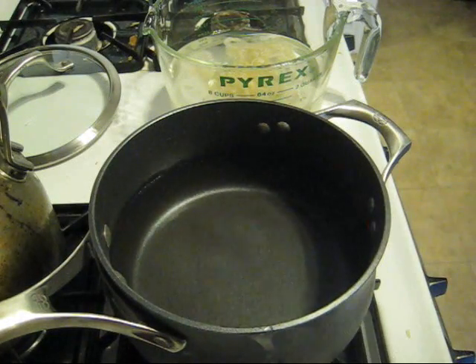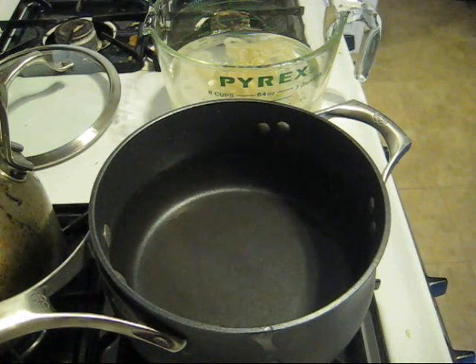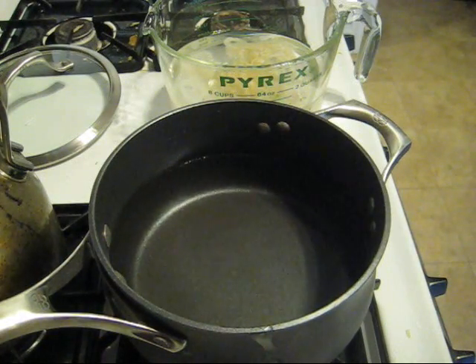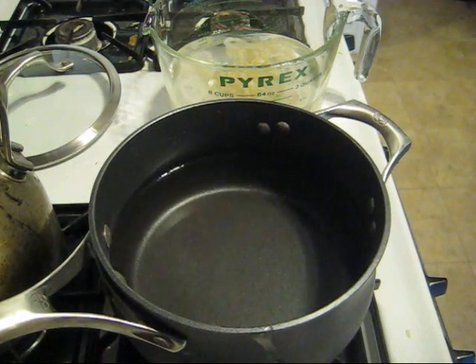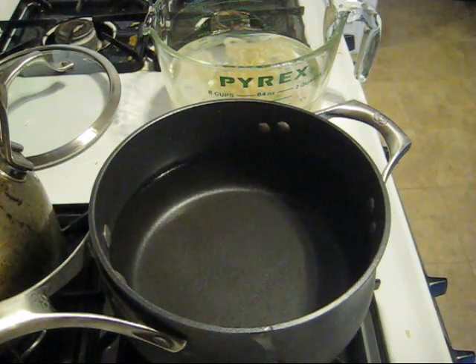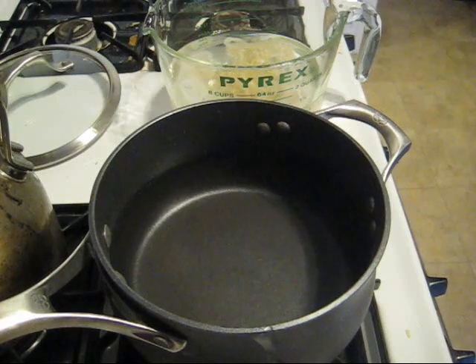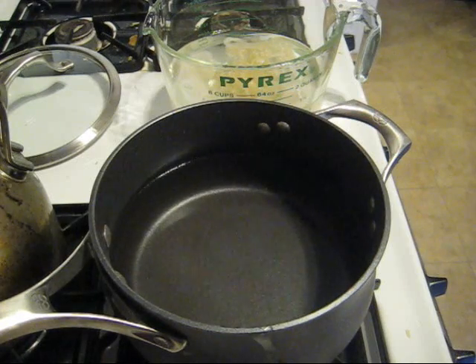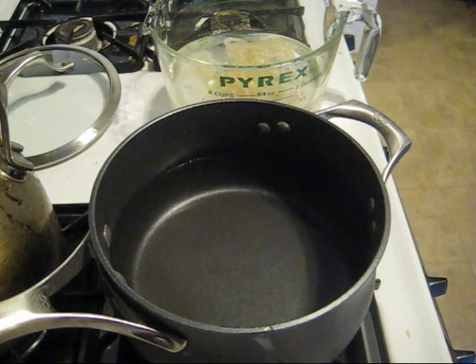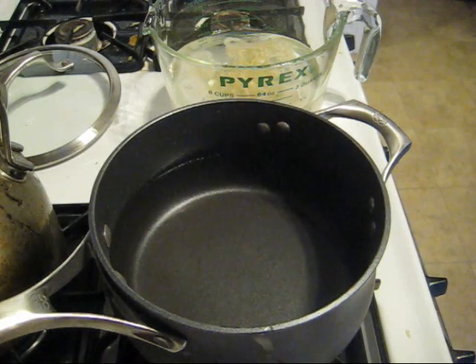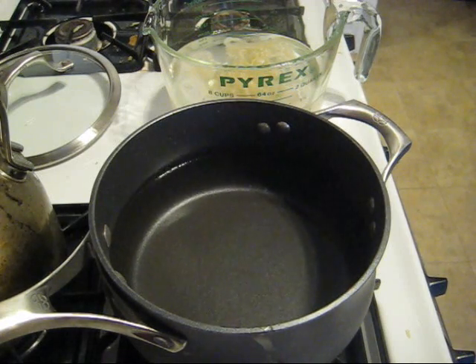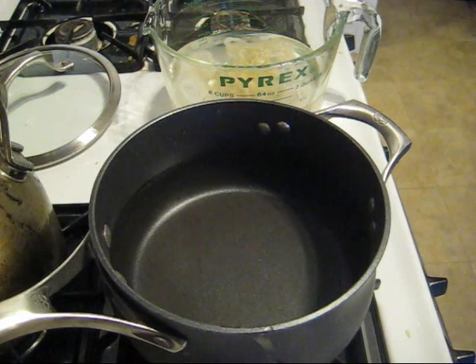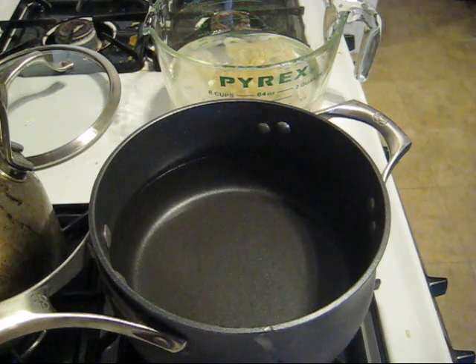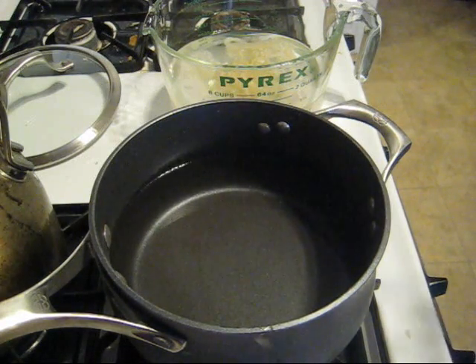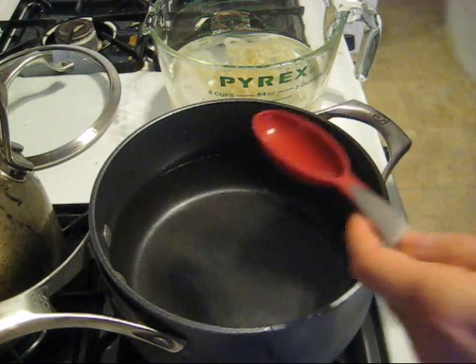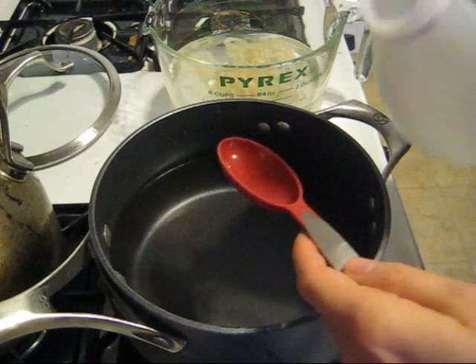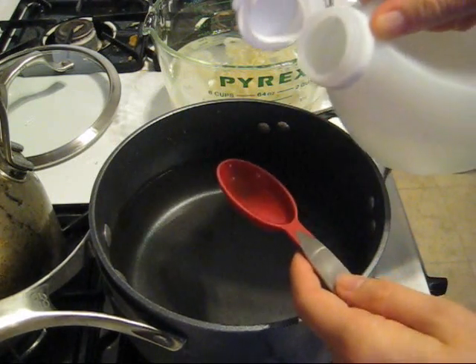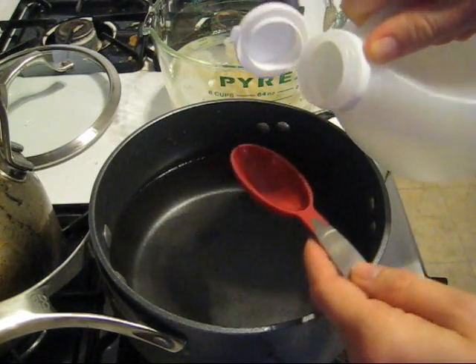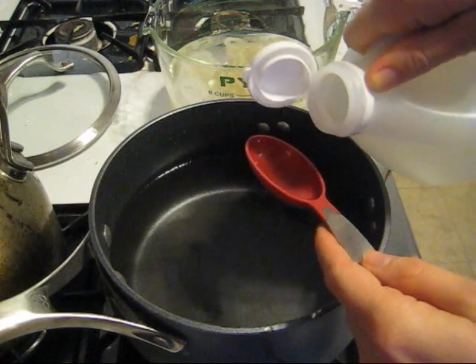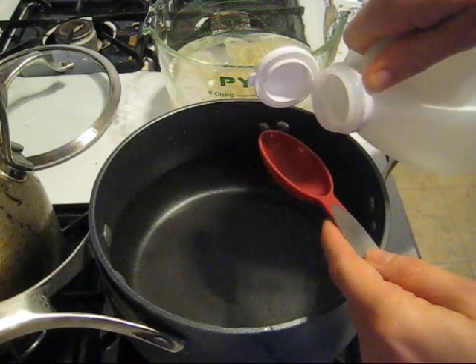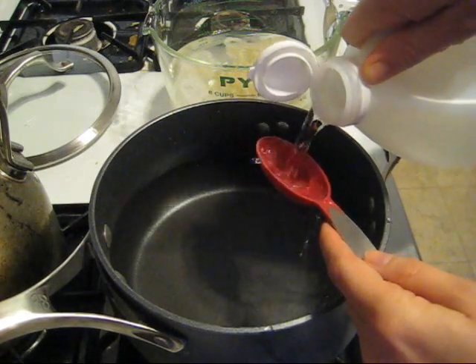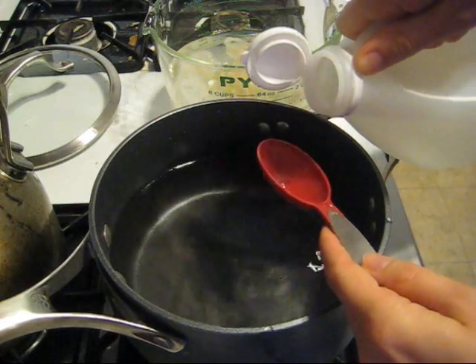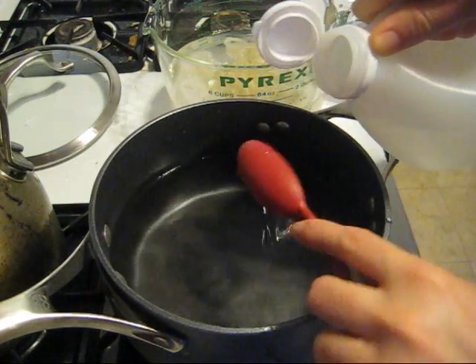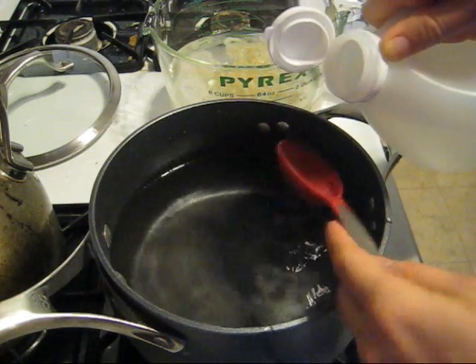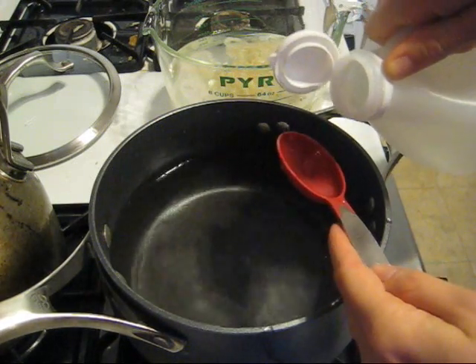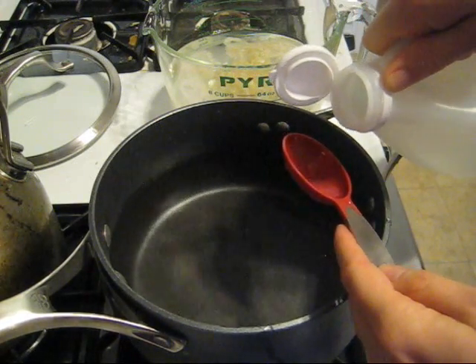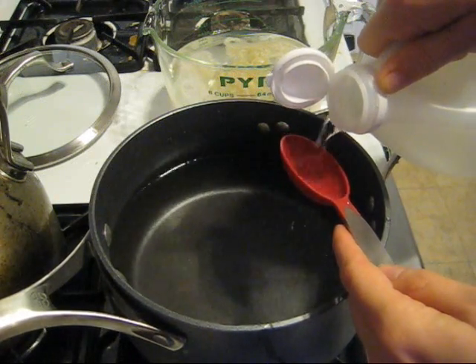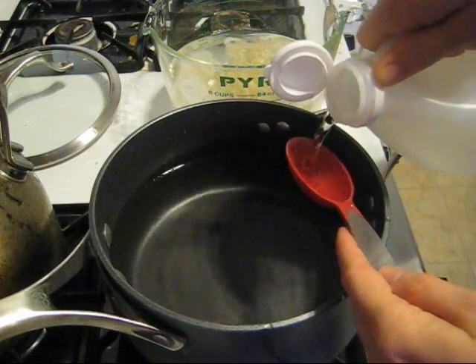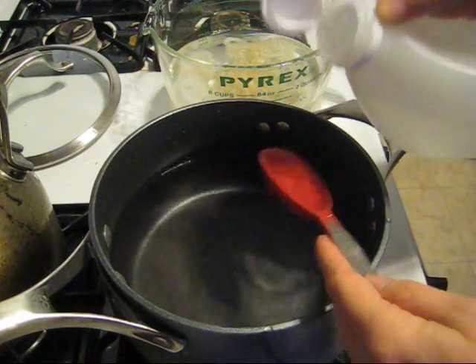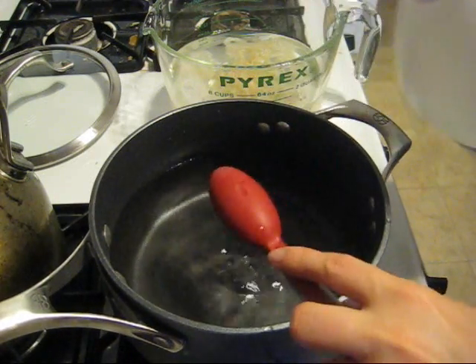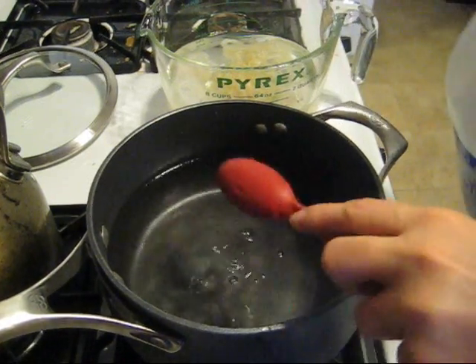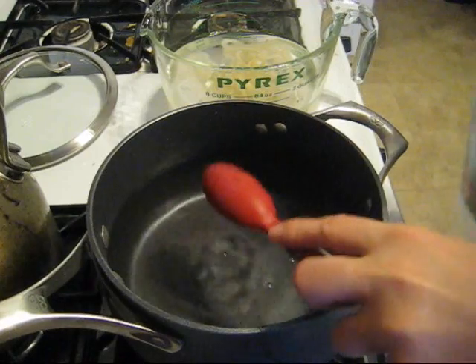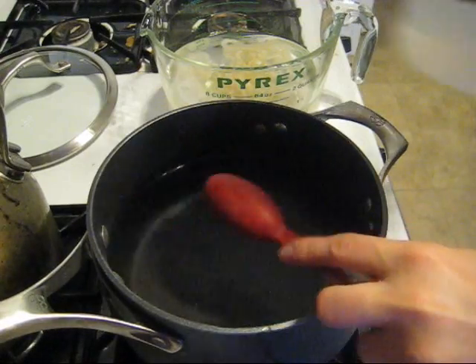In this pot I have six cups of water, and I'm going to add approximately two tablespoons of white vinegar.